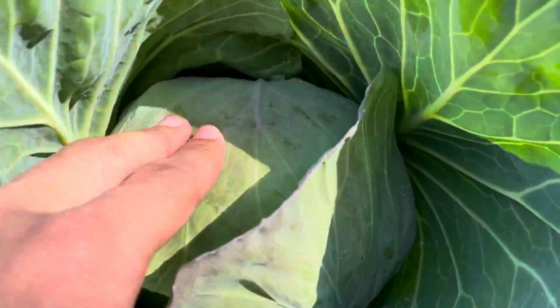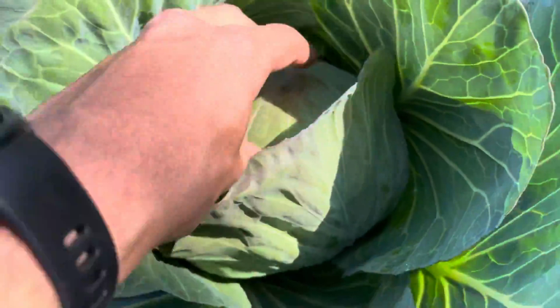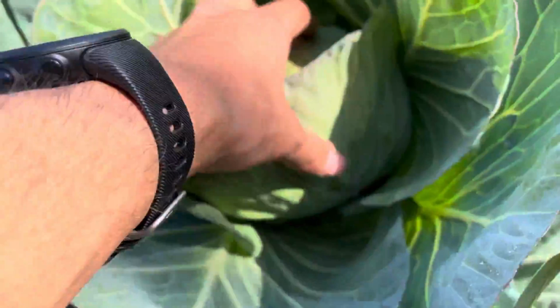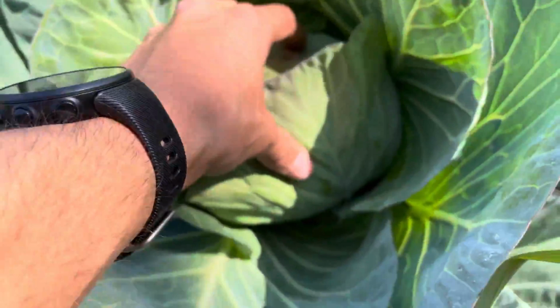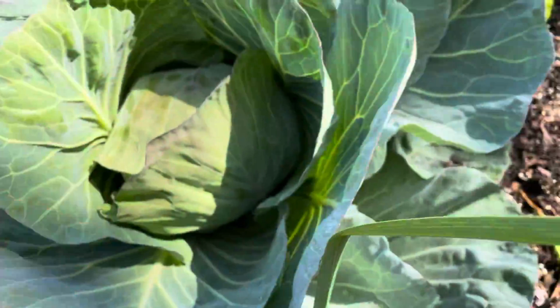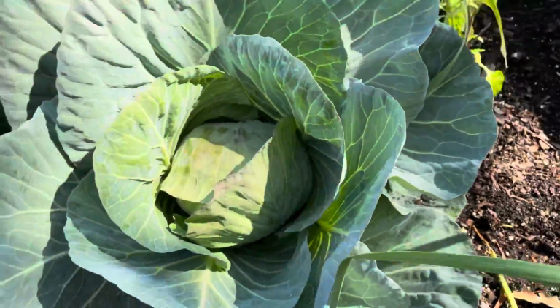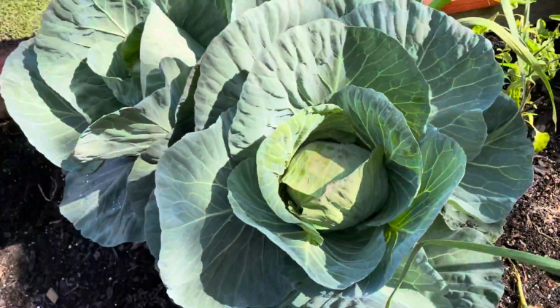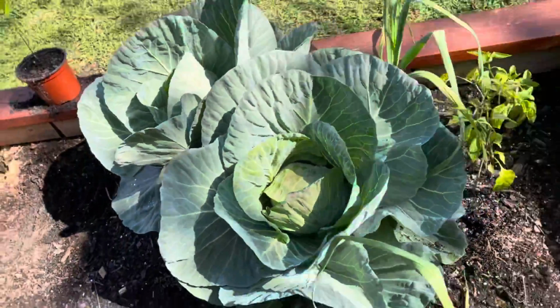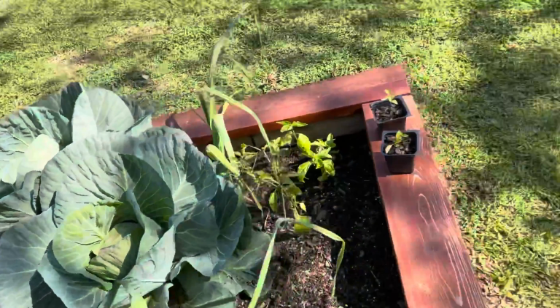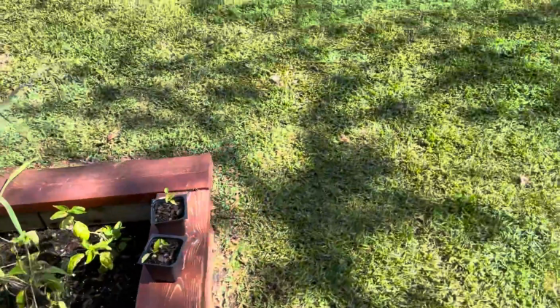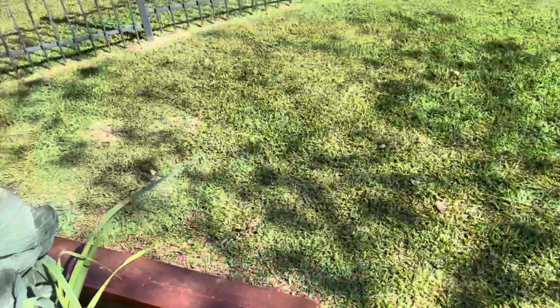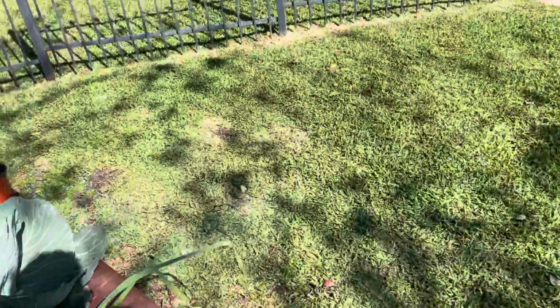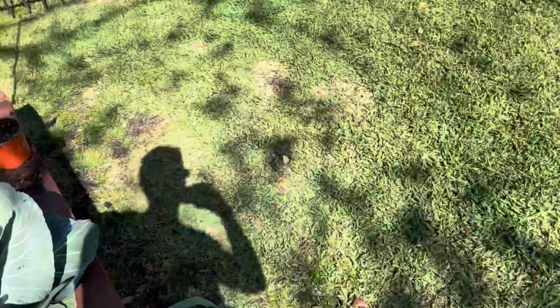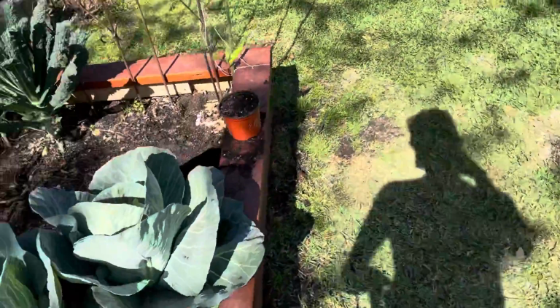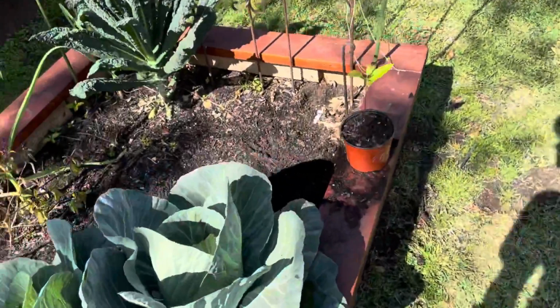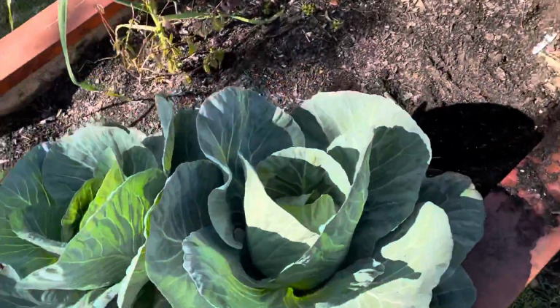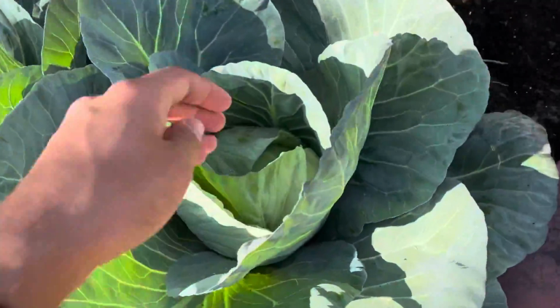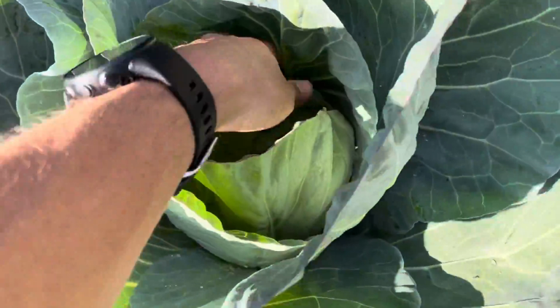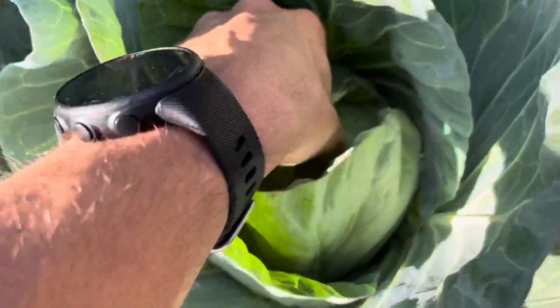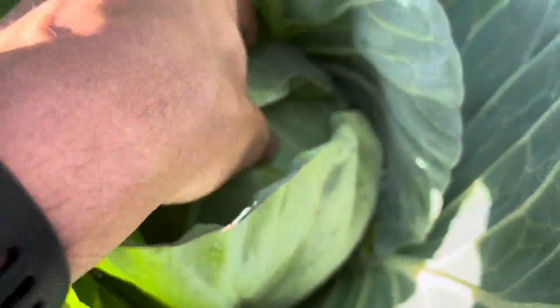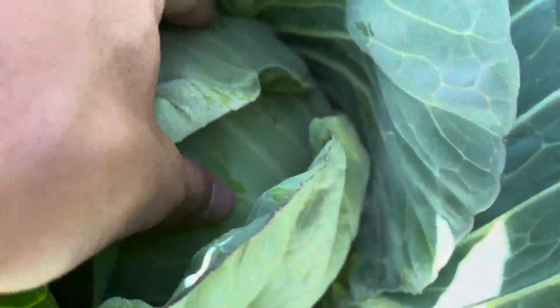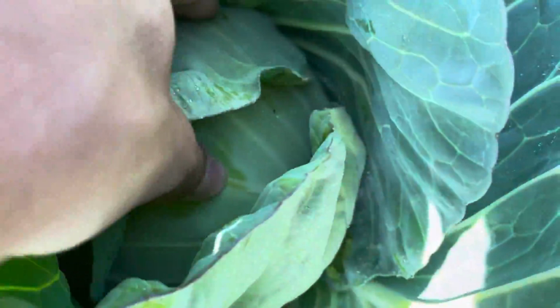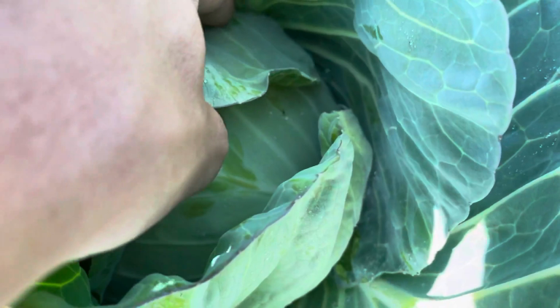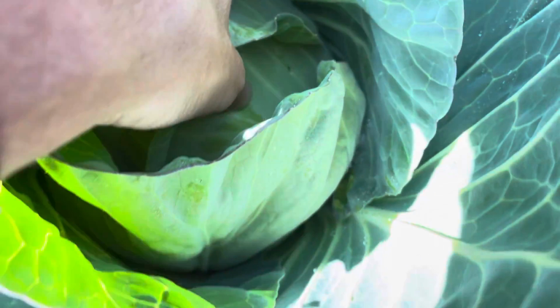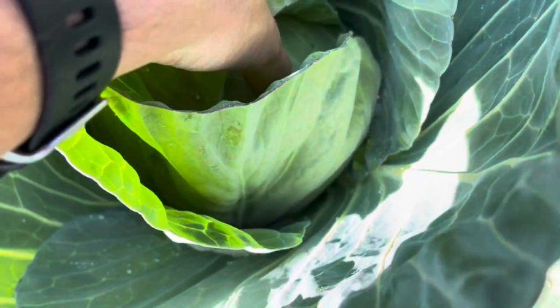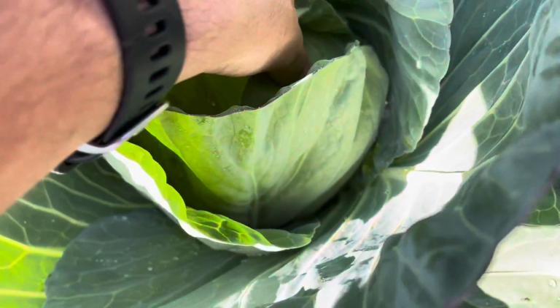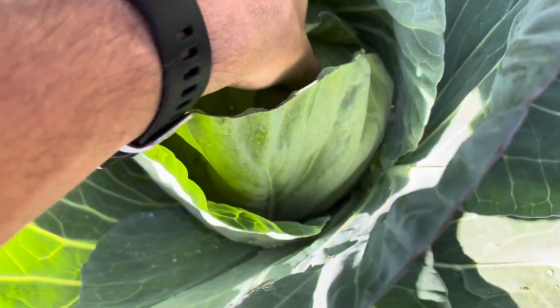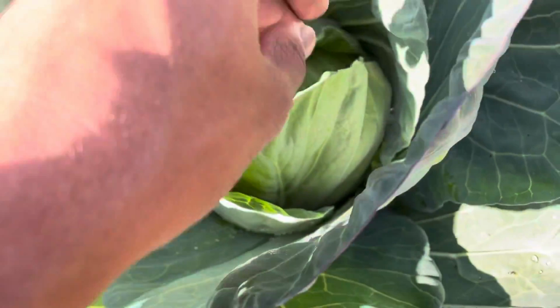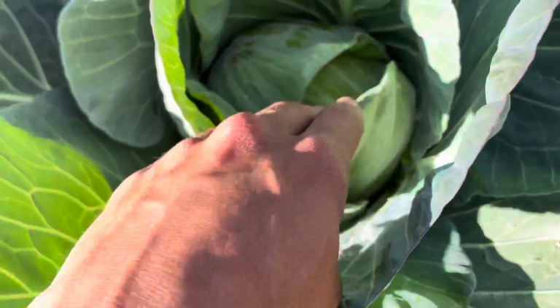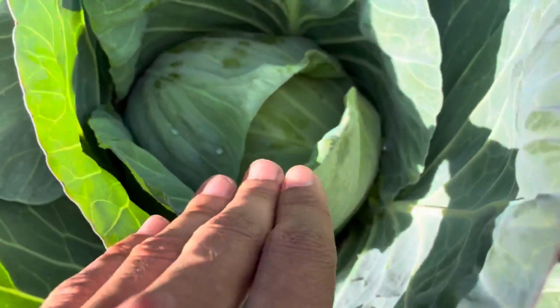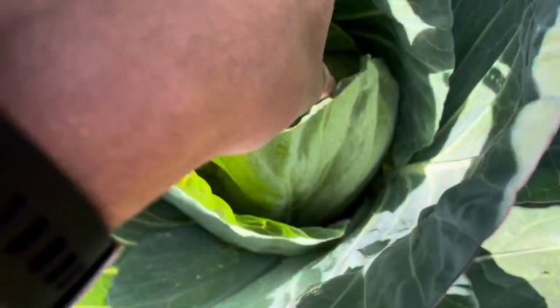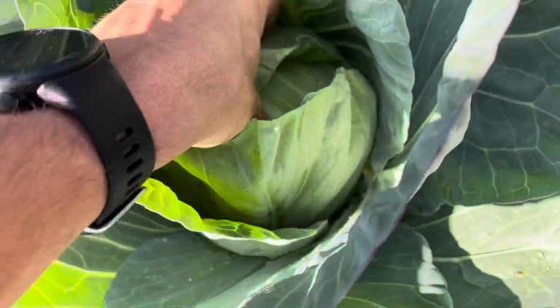They're nice and tight. Almost ready. That one's almost ready. I don't know exactly when cabbages are ready to harvest. I think it's when the ball gets tight, the leaves get tight. That feels pretty tight to me. I don't want it to start ripping, so that feels pretty good.